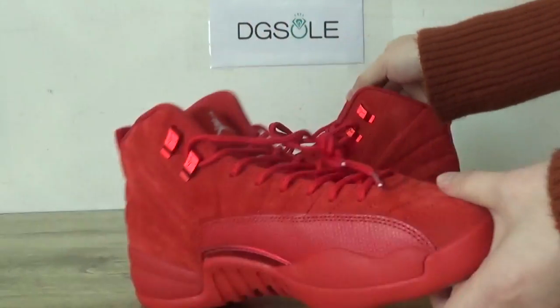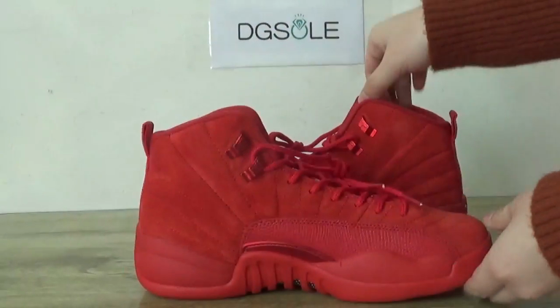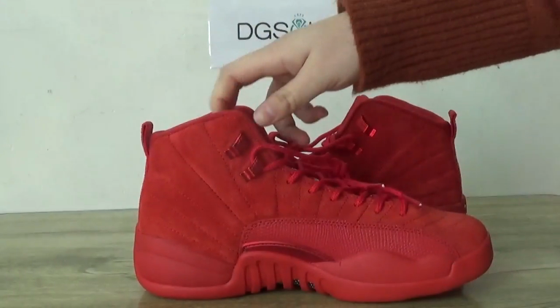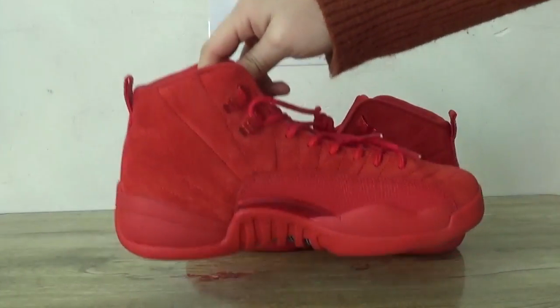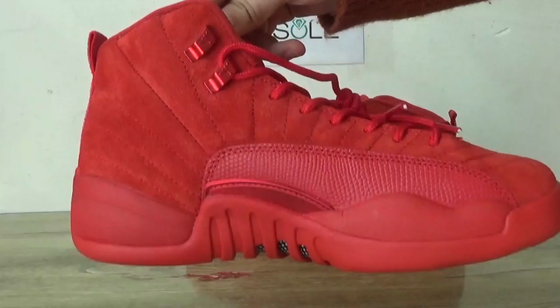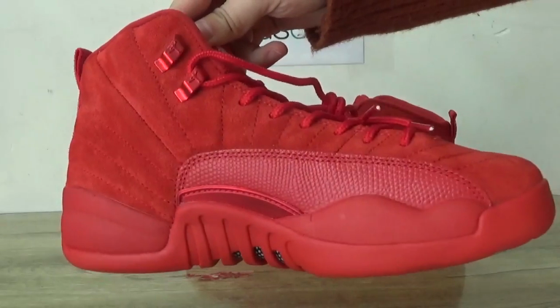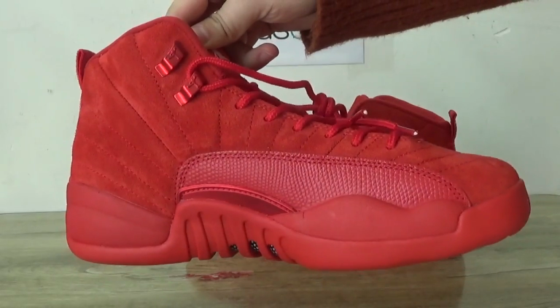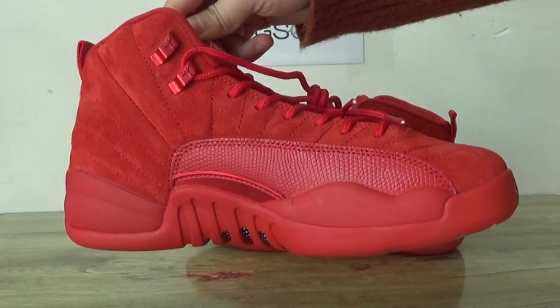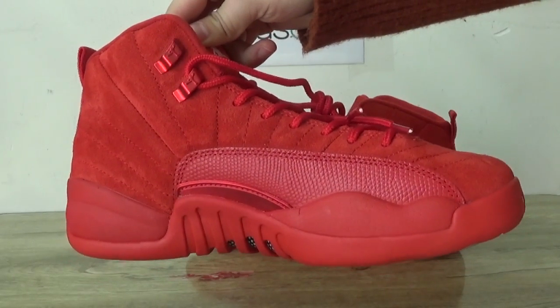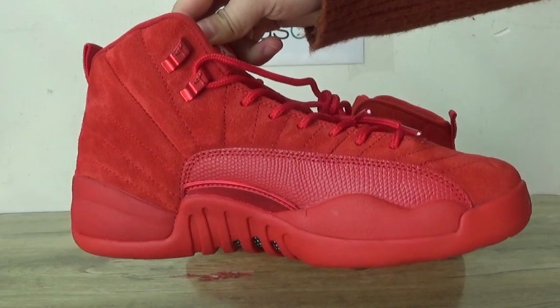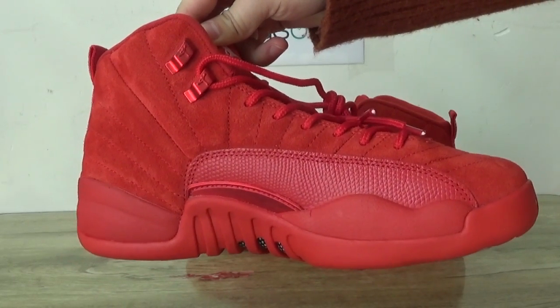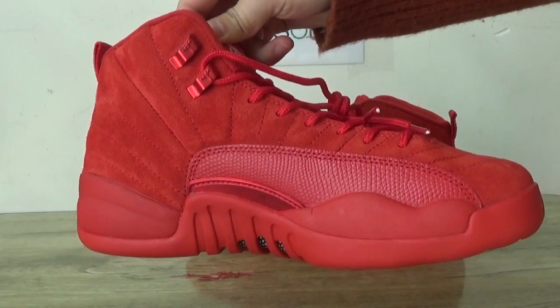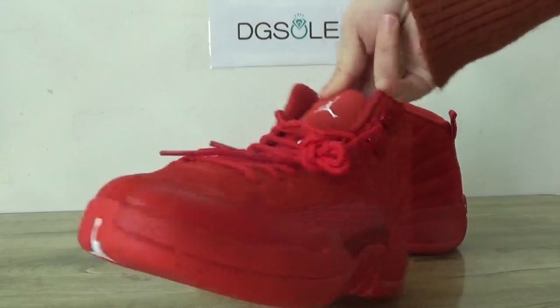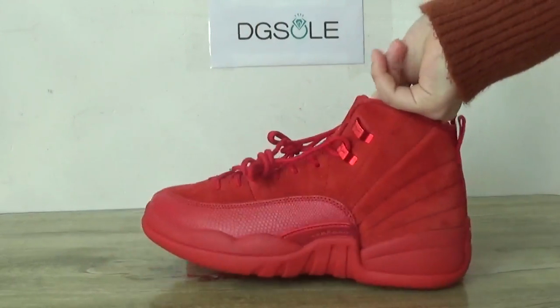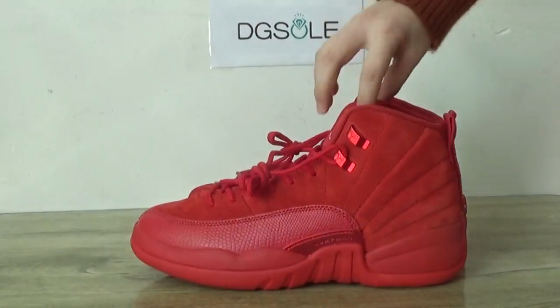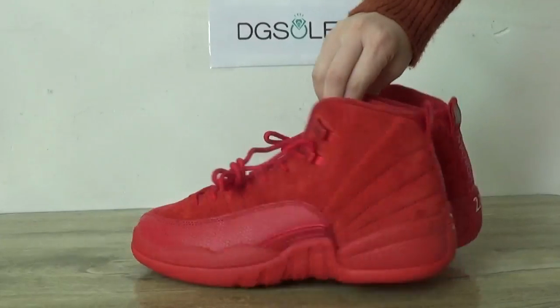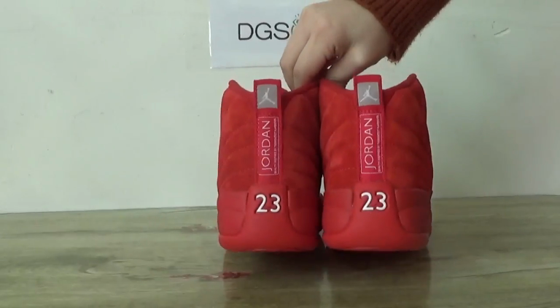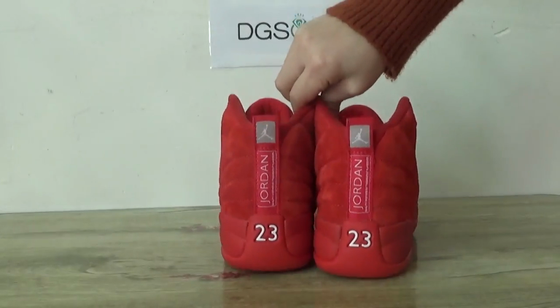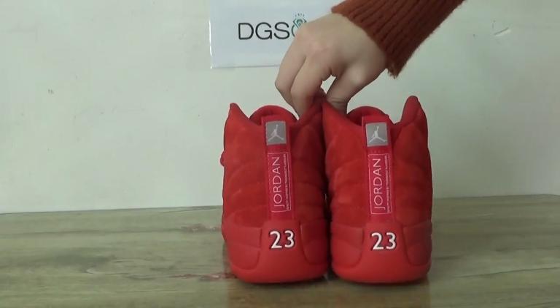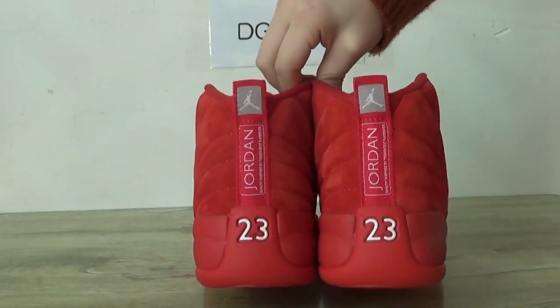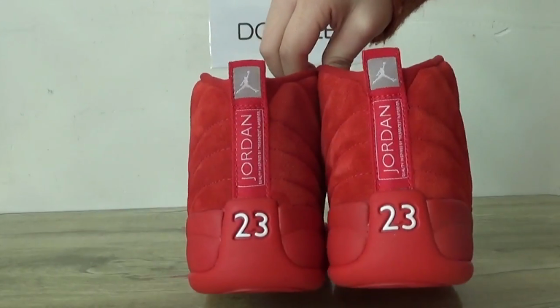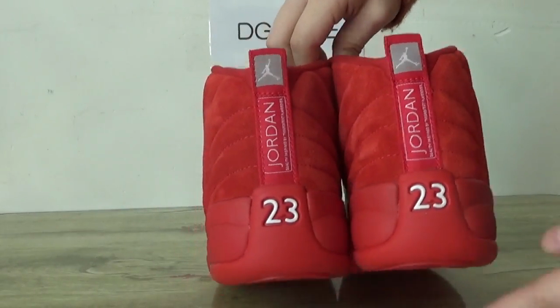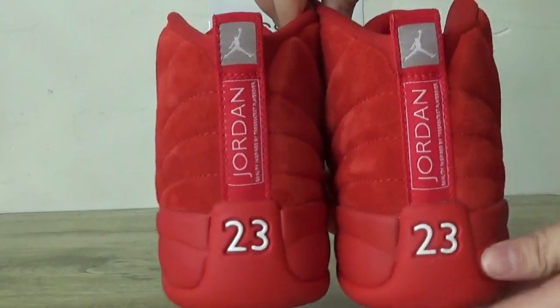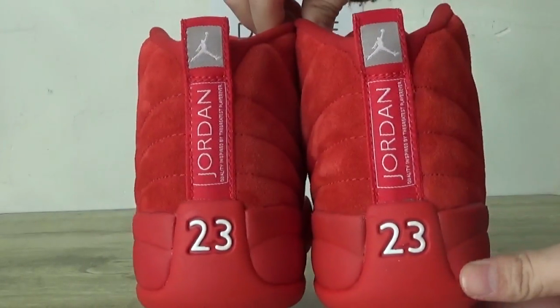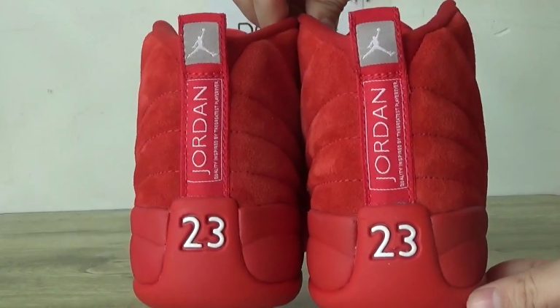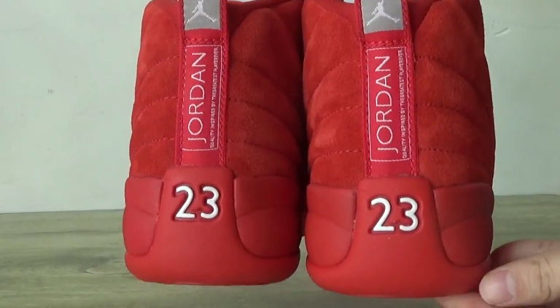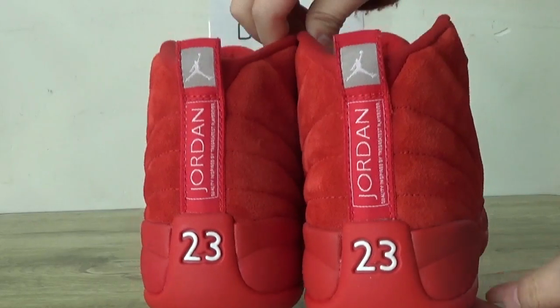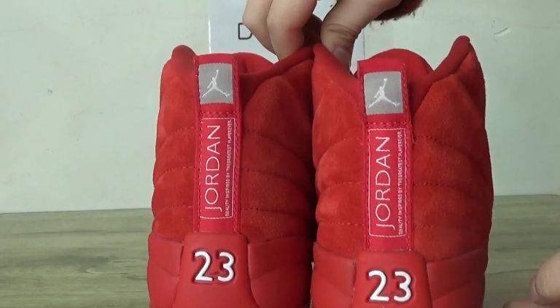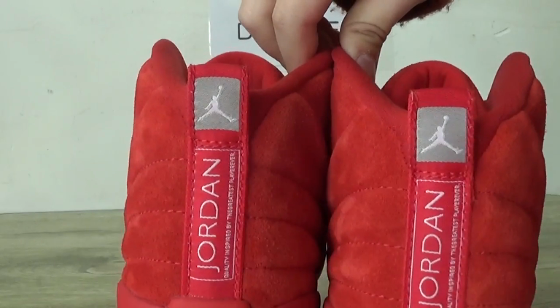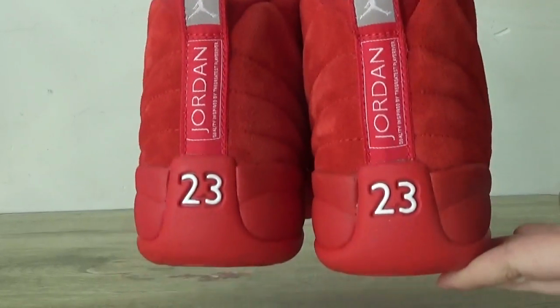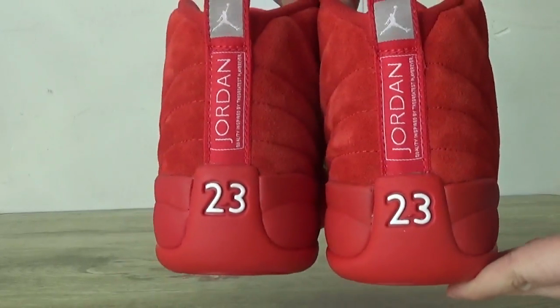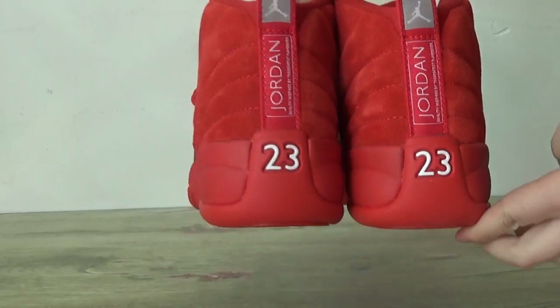Now check out the other side. On the back, you can catch the Jordan label here and number 23.